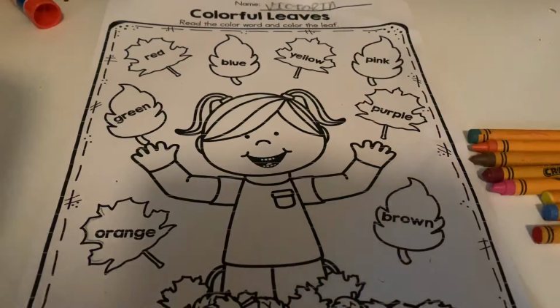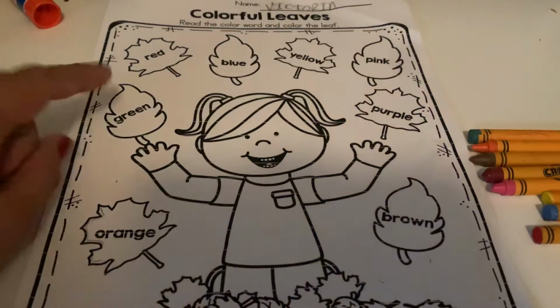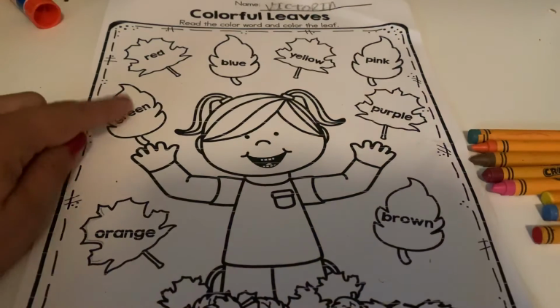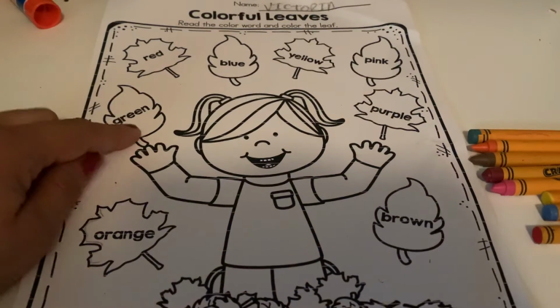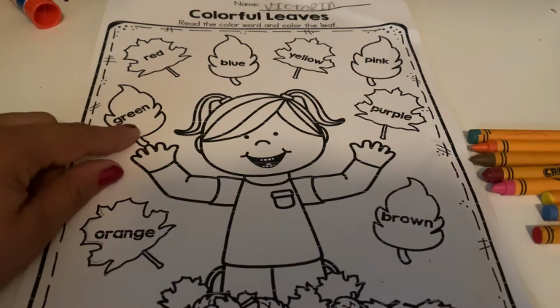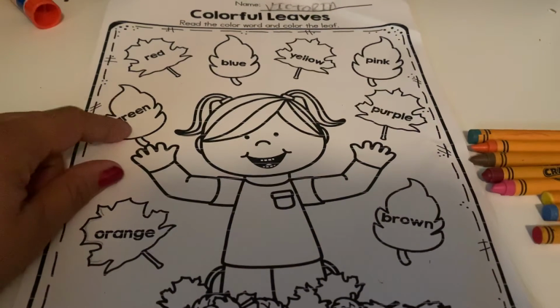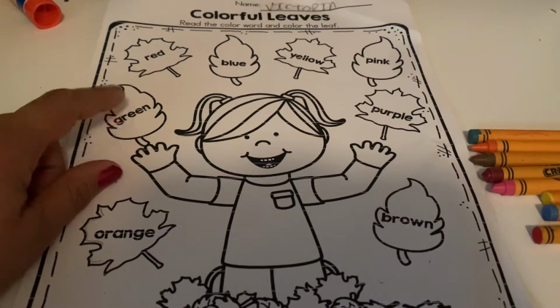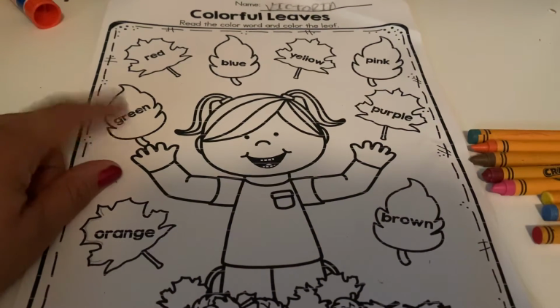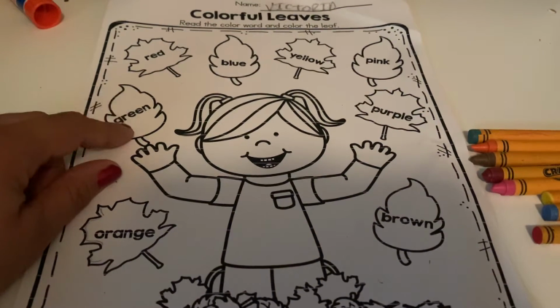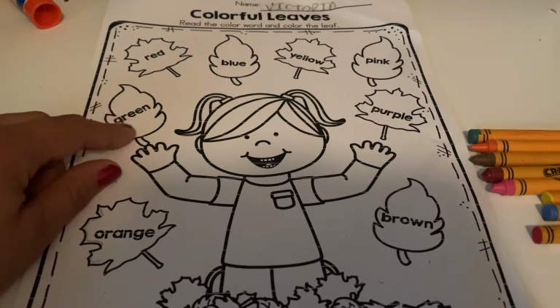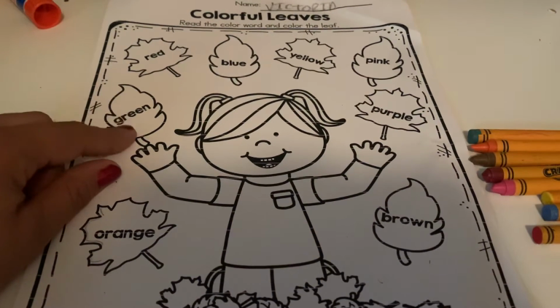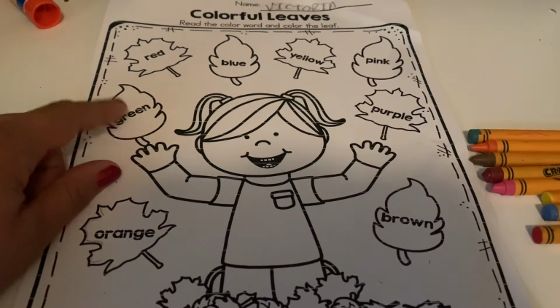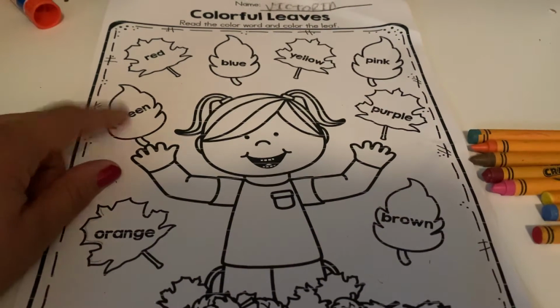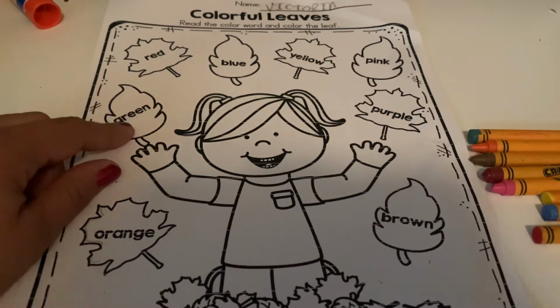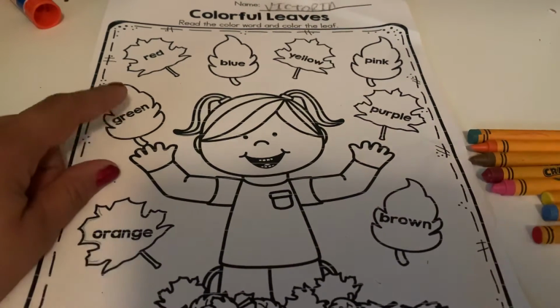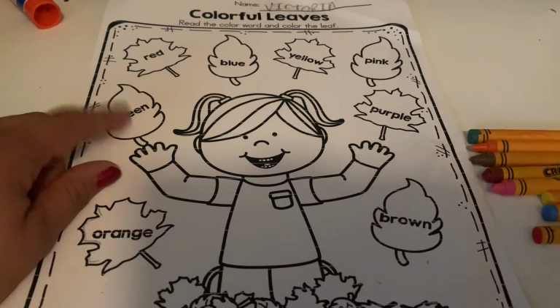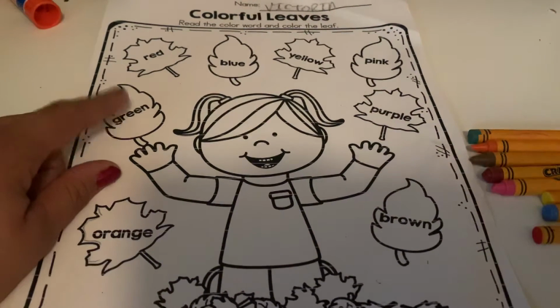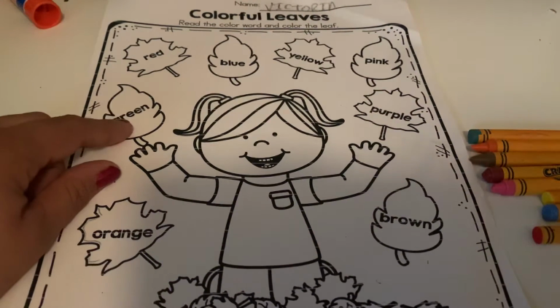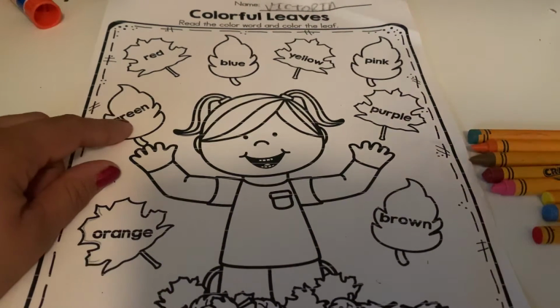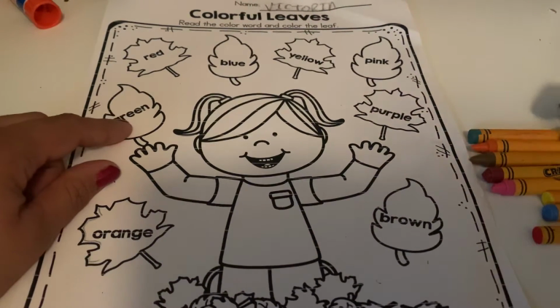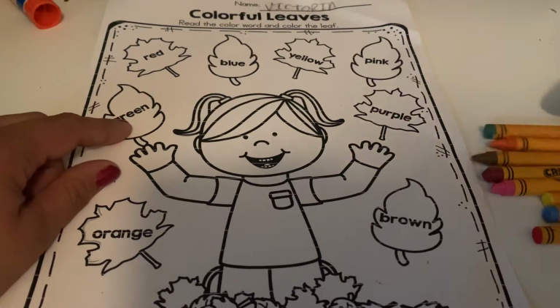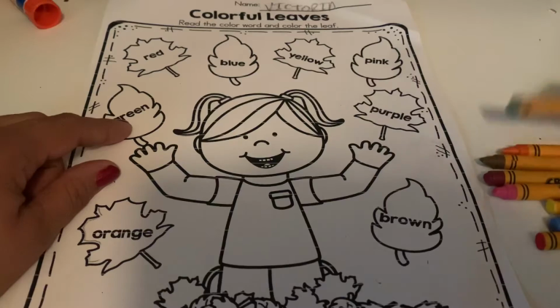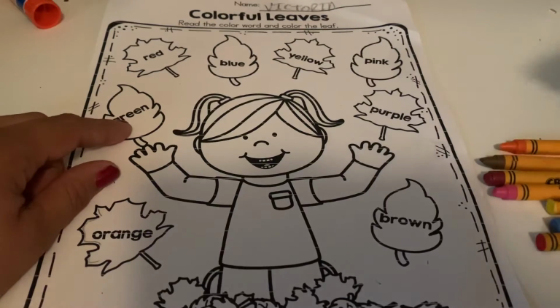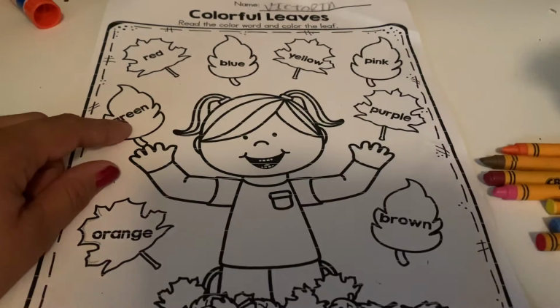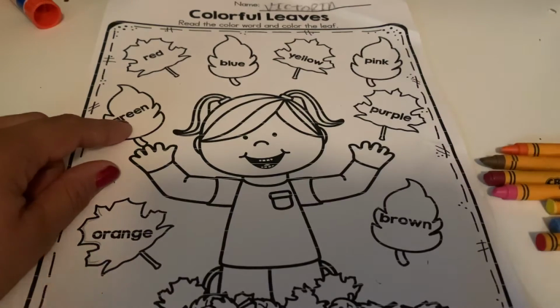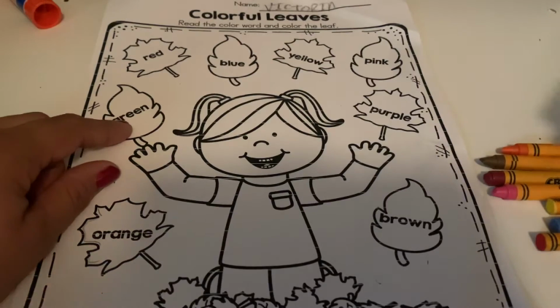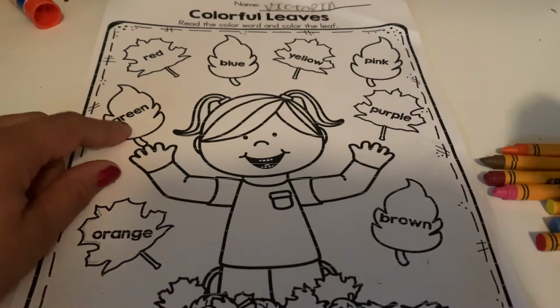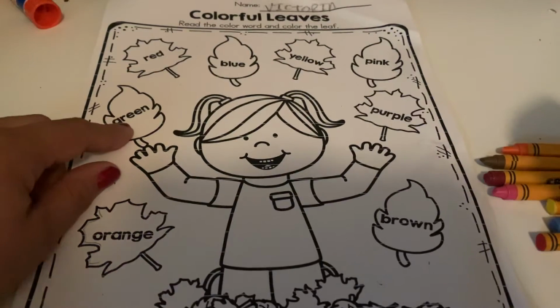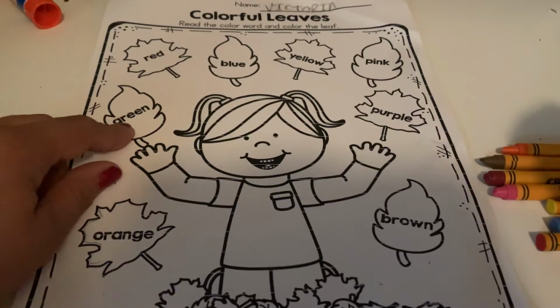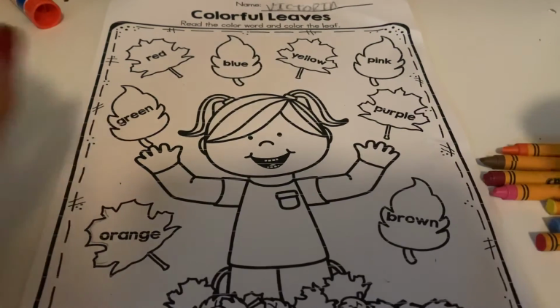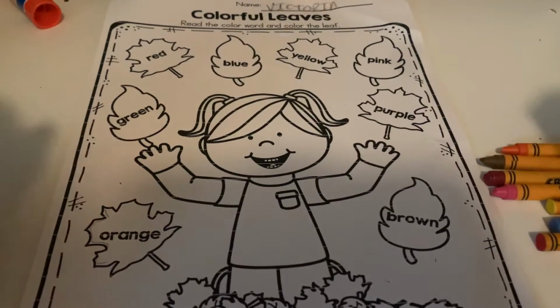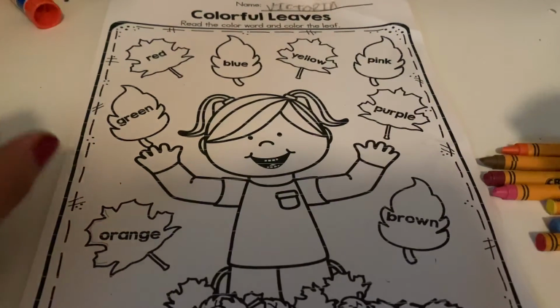Okay, once you write your name, I want you guys to find the green crayon. You're going to find the green crayon and color the leaf green.